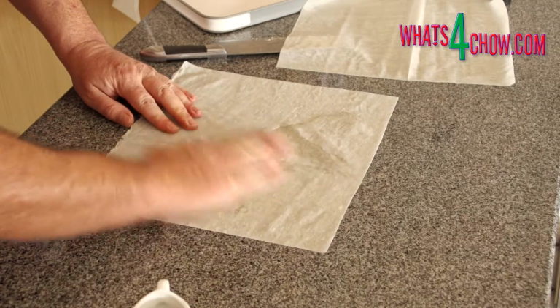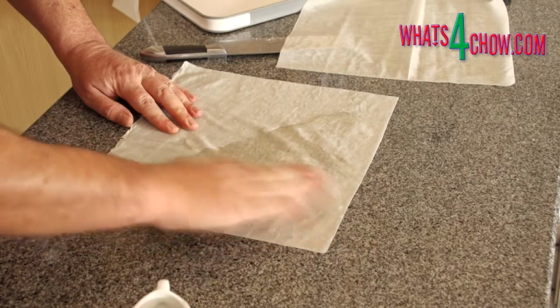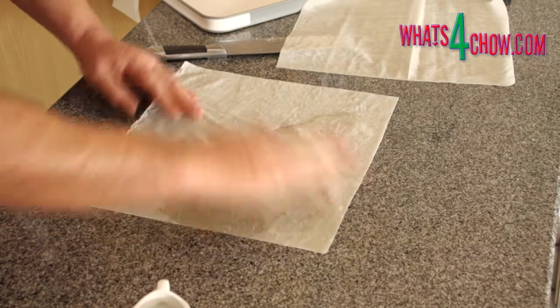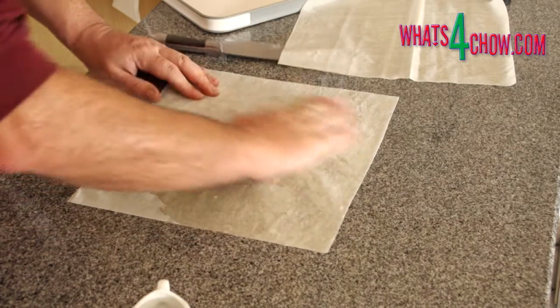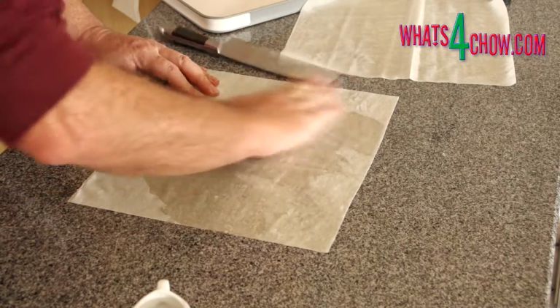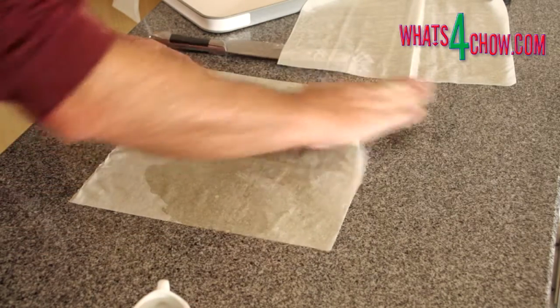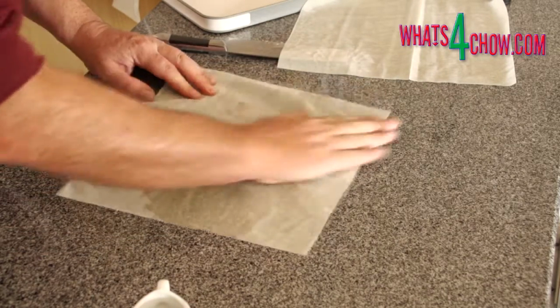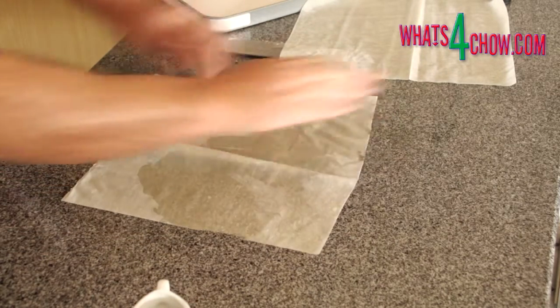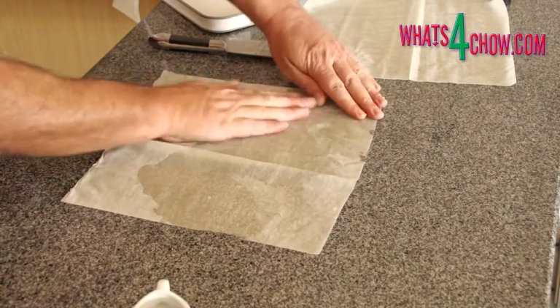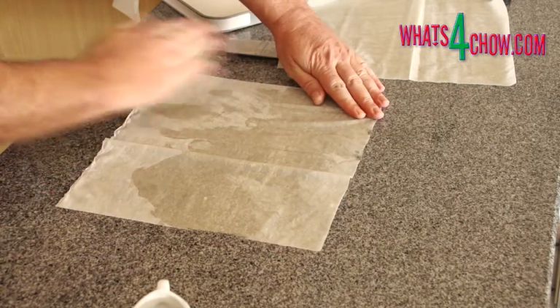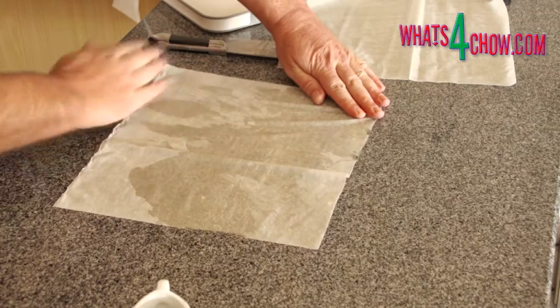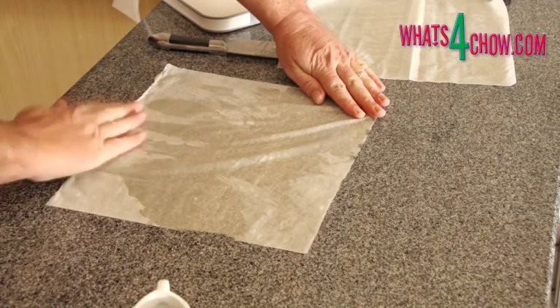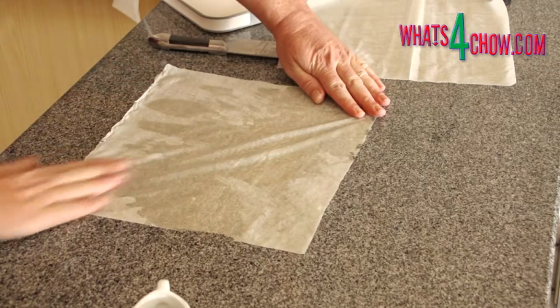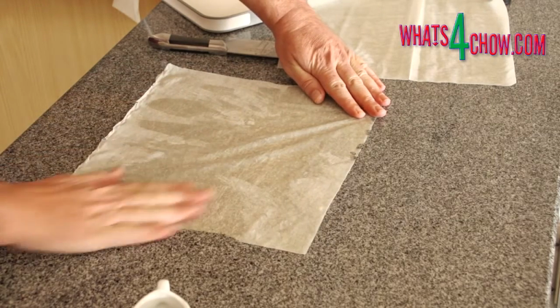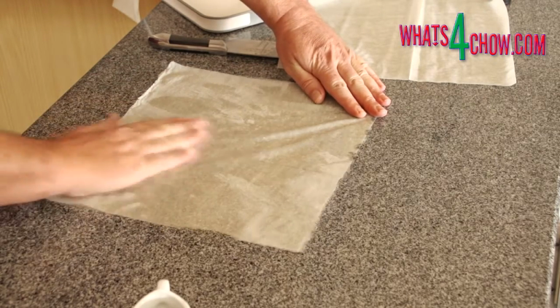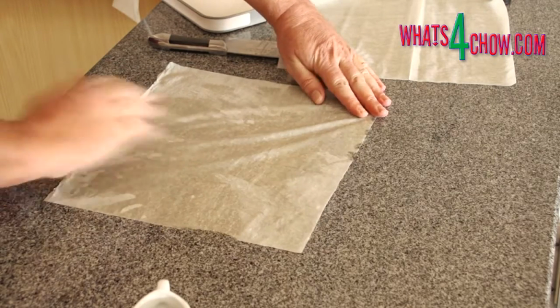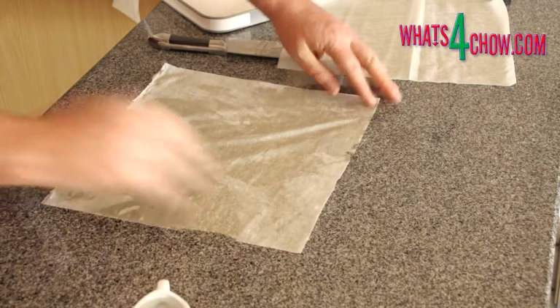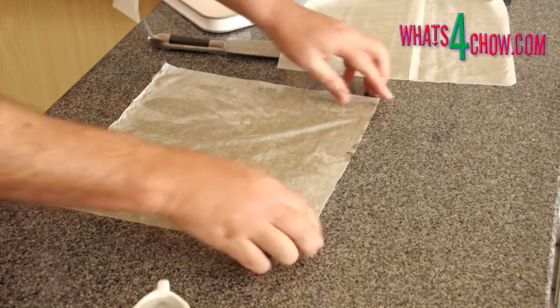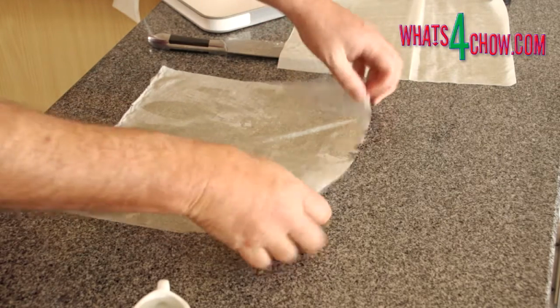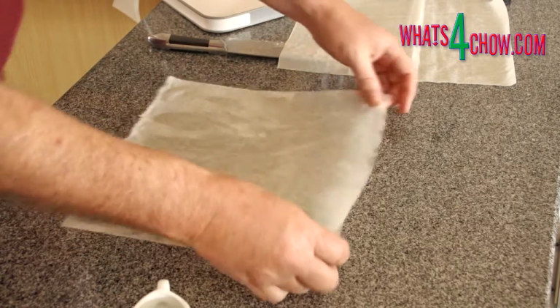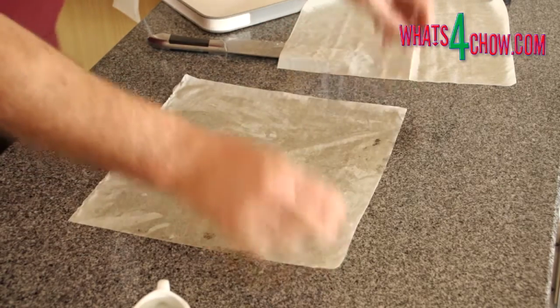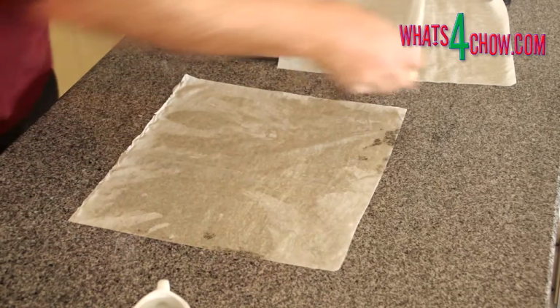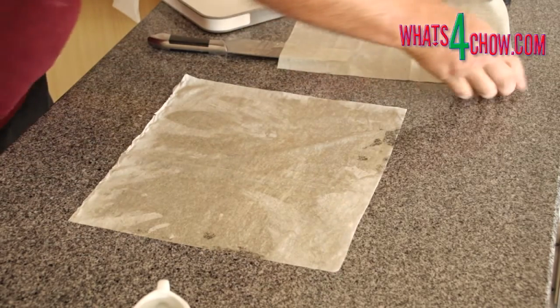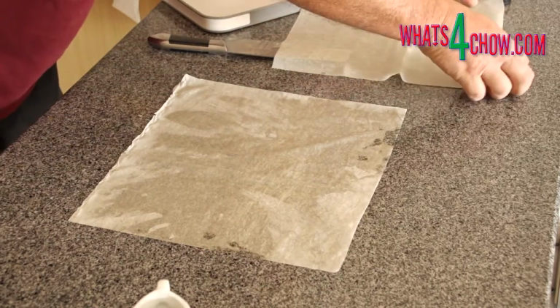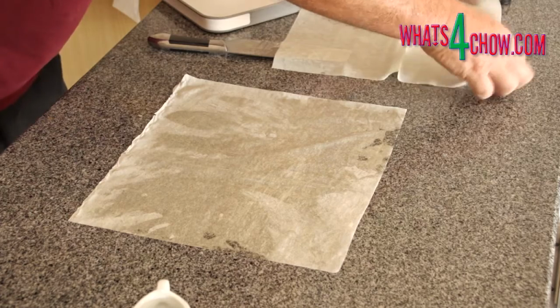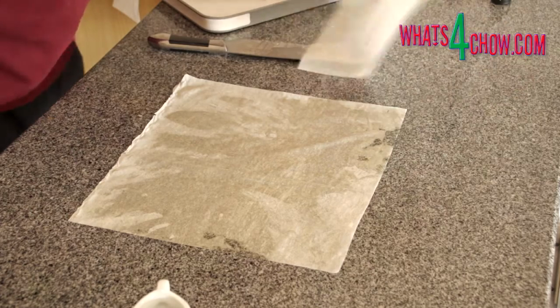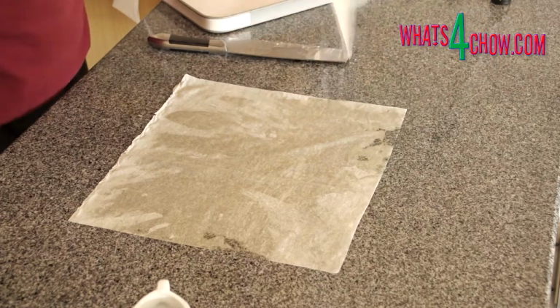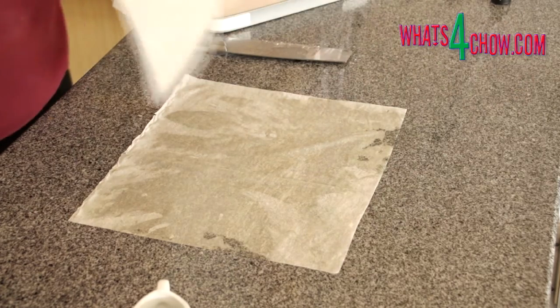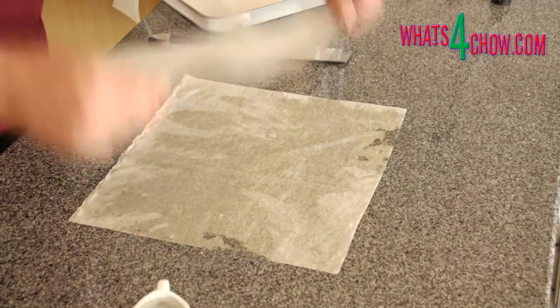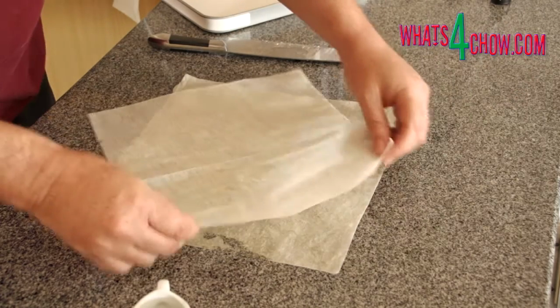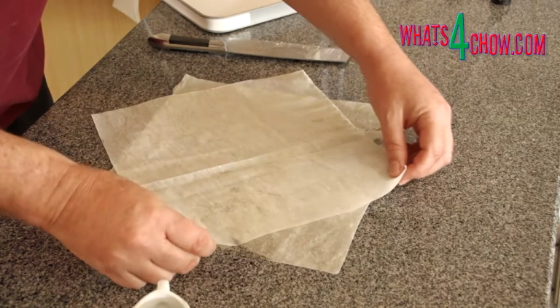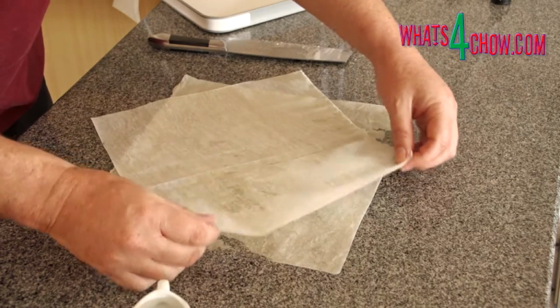Both sheets need to be oiled, and the quickest way to do this is by hand. Lay the first sheet down with the second sheet at a 90 degree angle on top of the first.